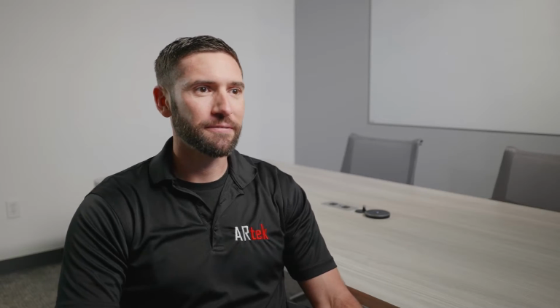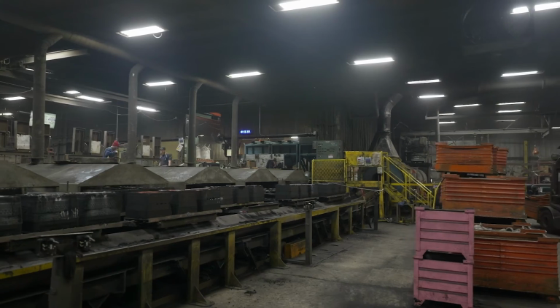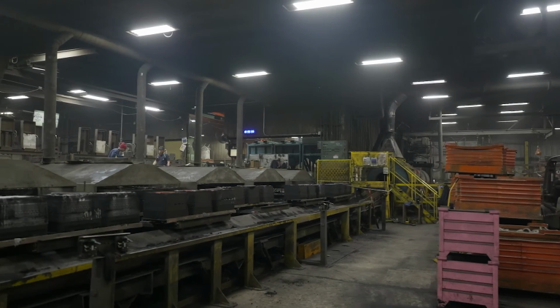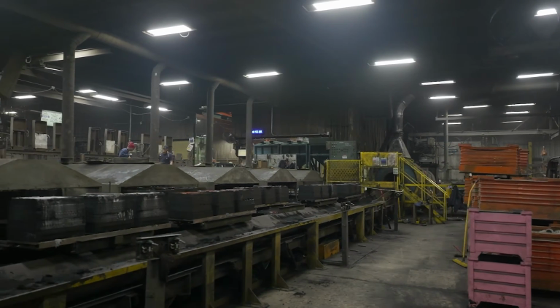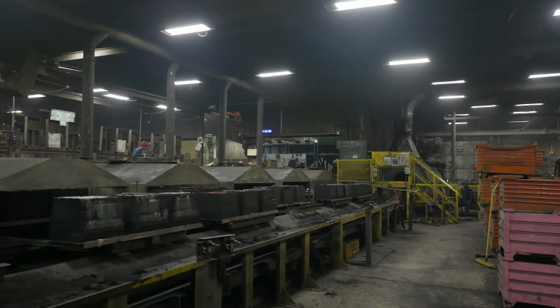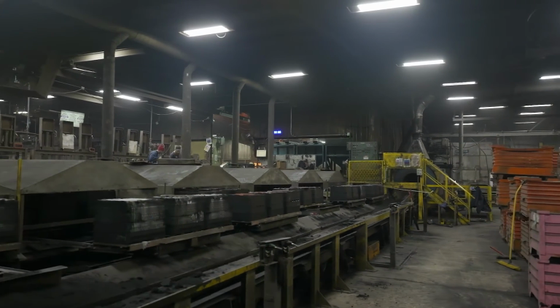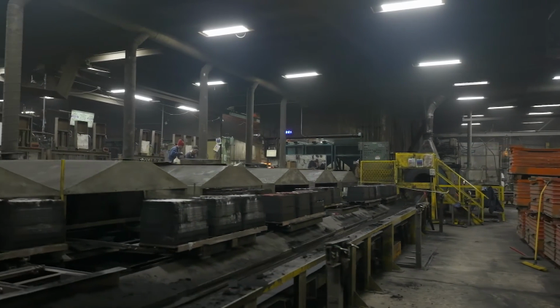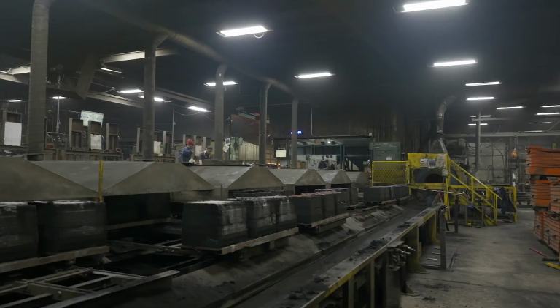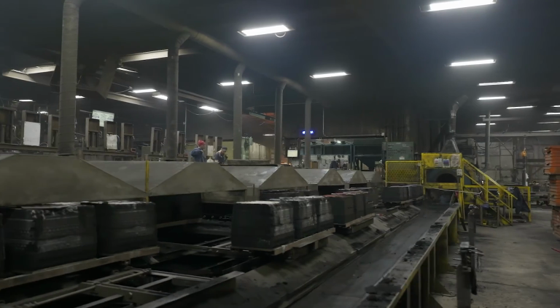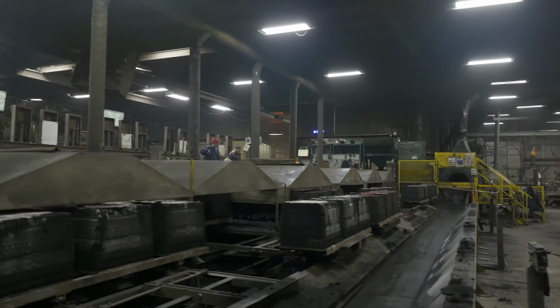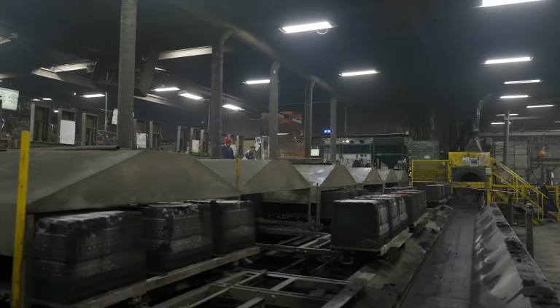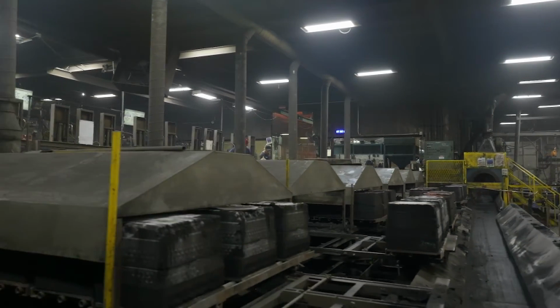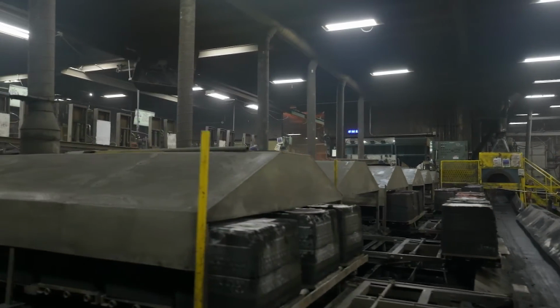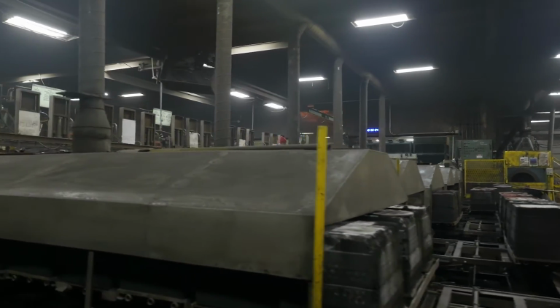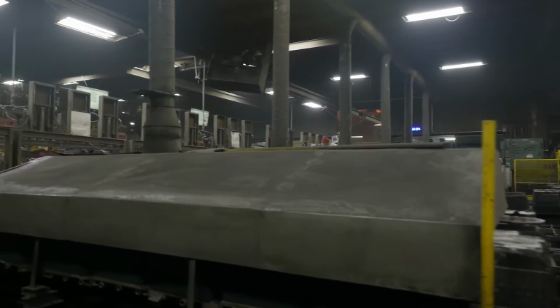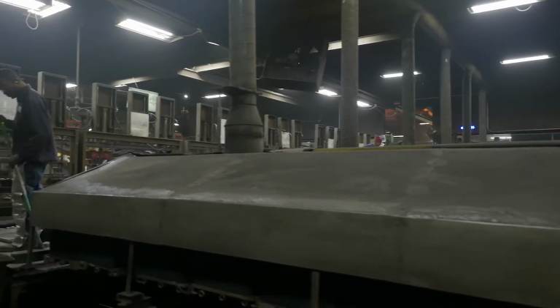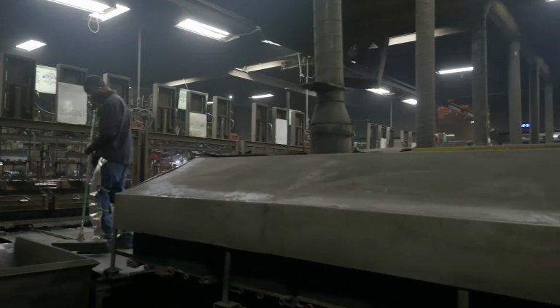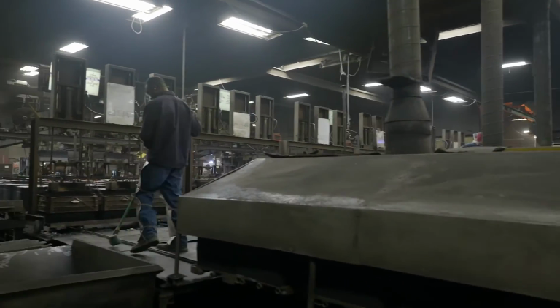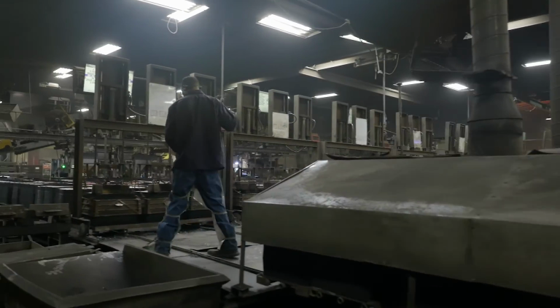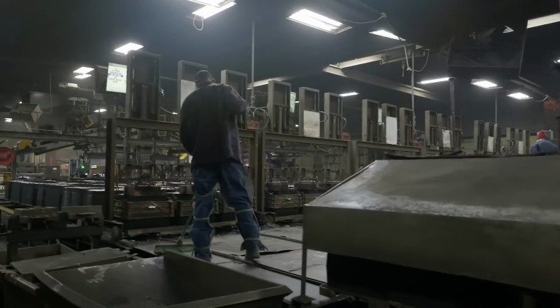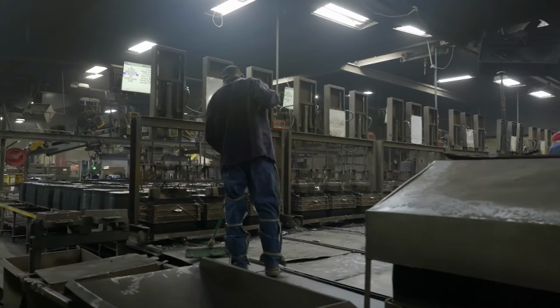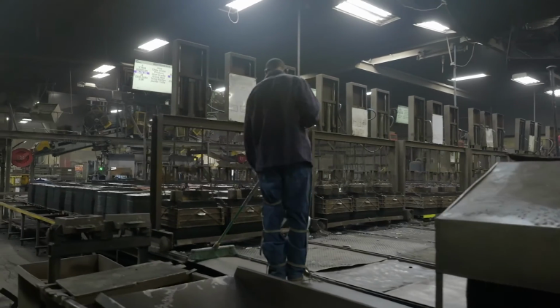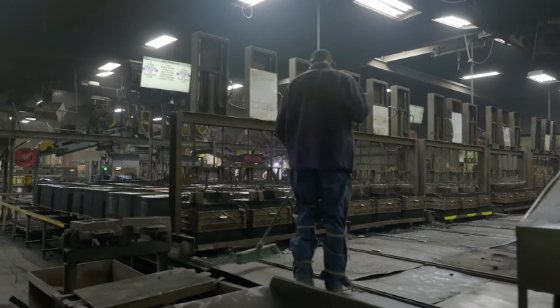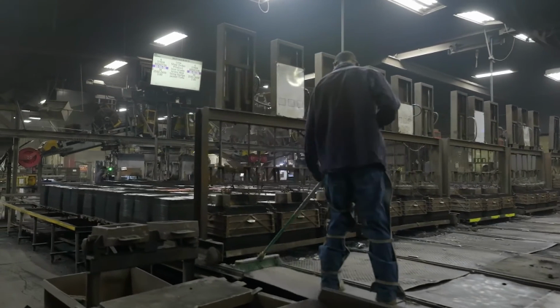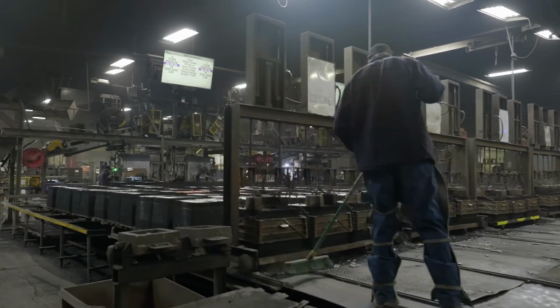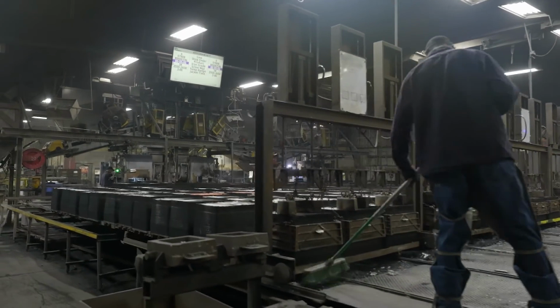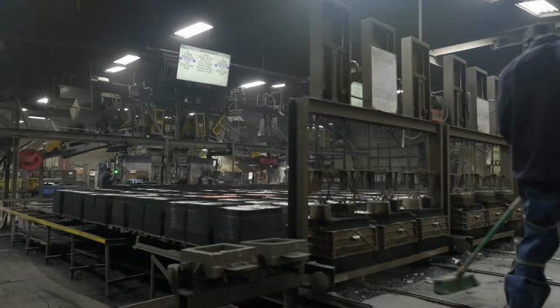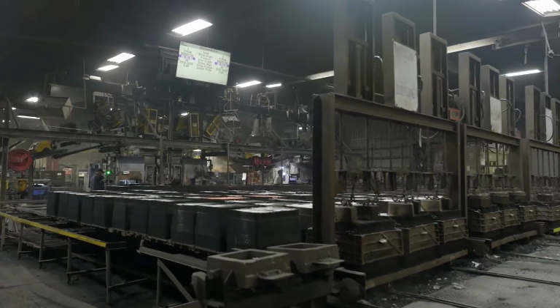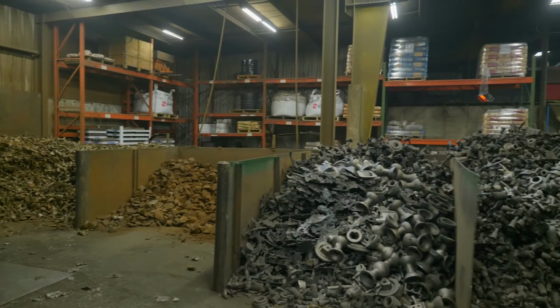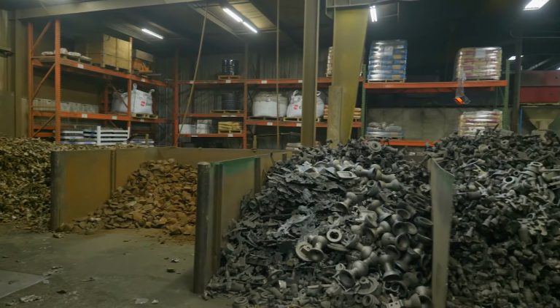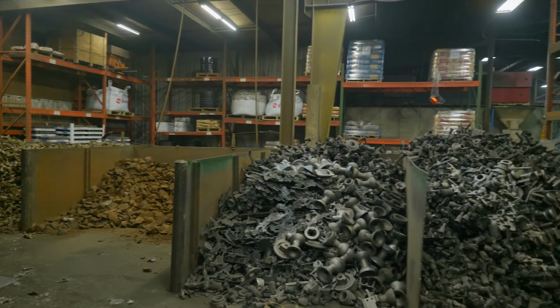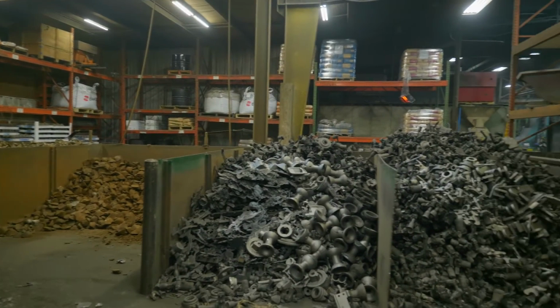The goal with the Faralloy project was to digitally transform their disconnected foundry that relied heavily on manual paper data collection. Through efficient data collection and analysis, the goal was to increase efficiency and reduce scrap by 30%.